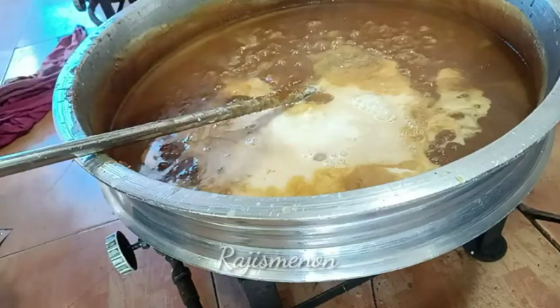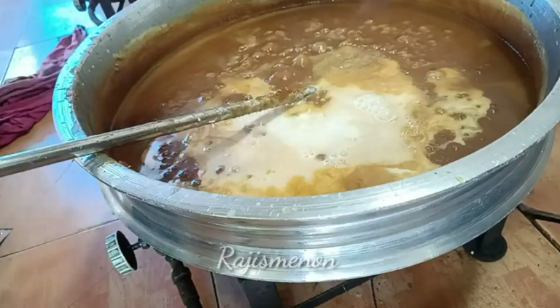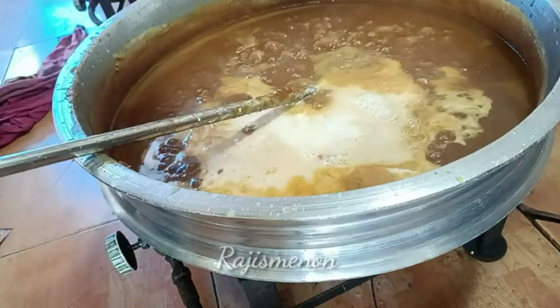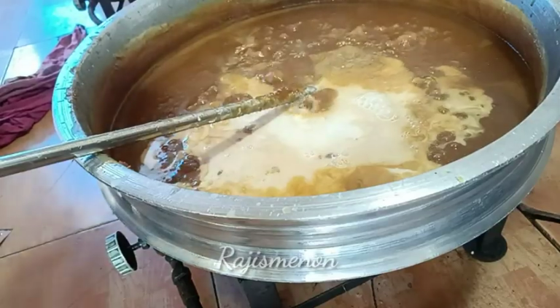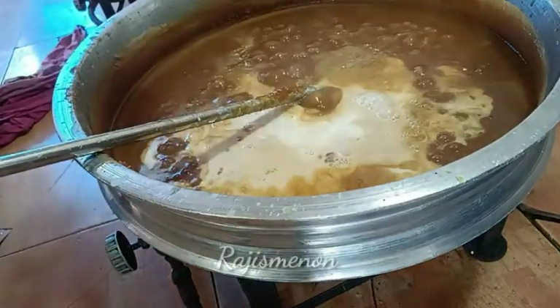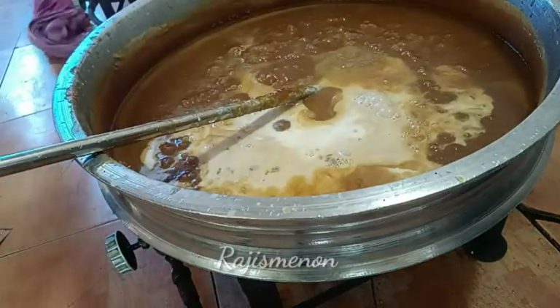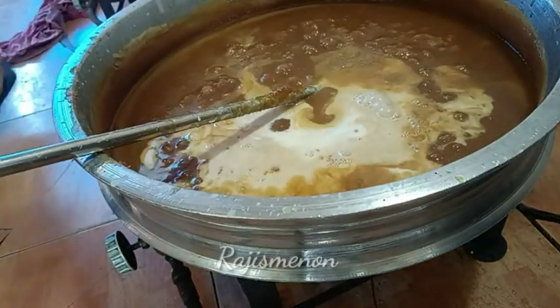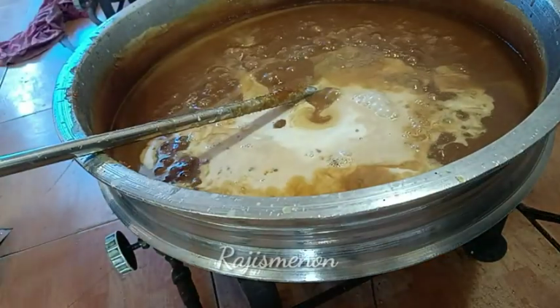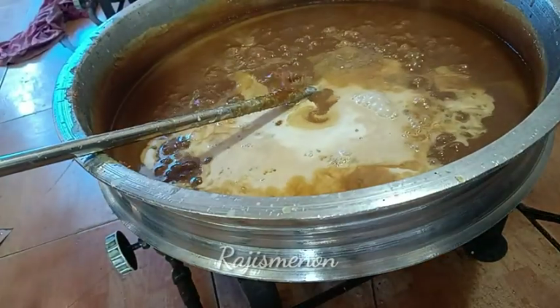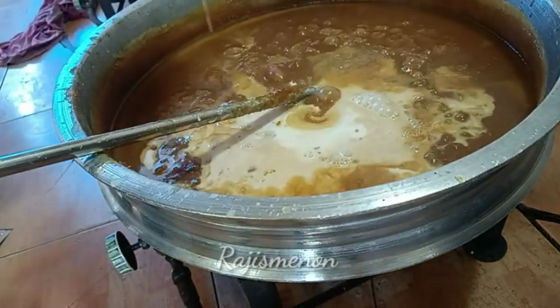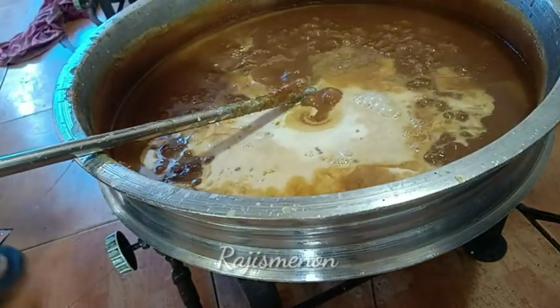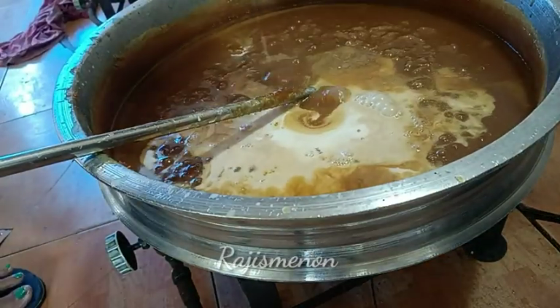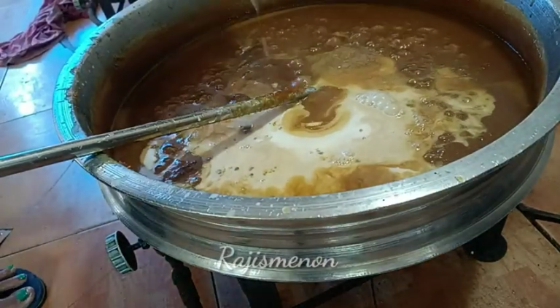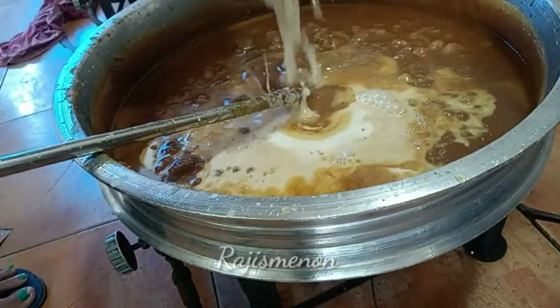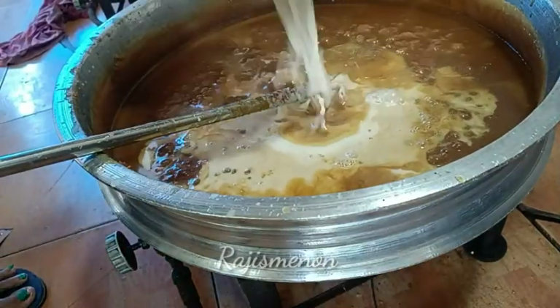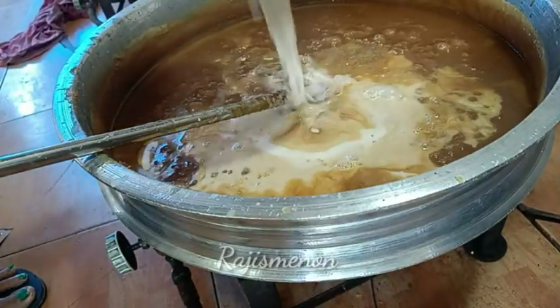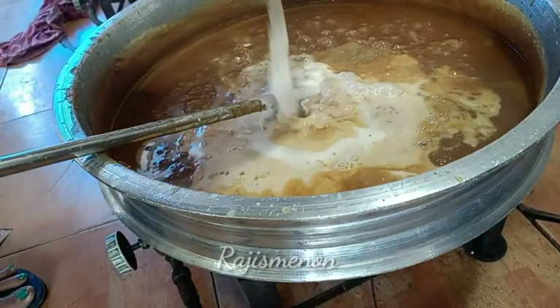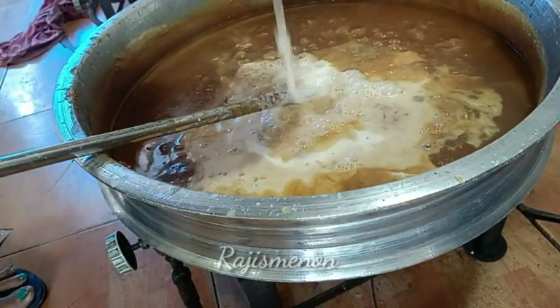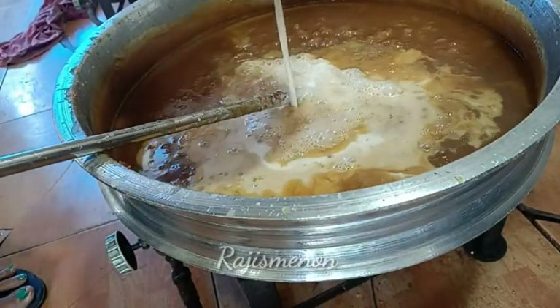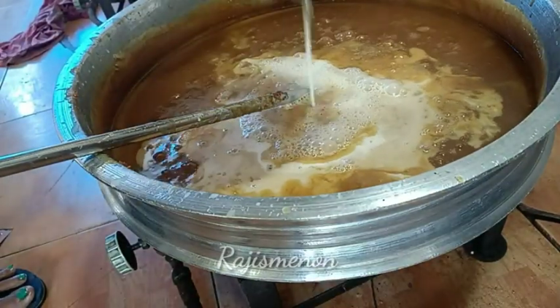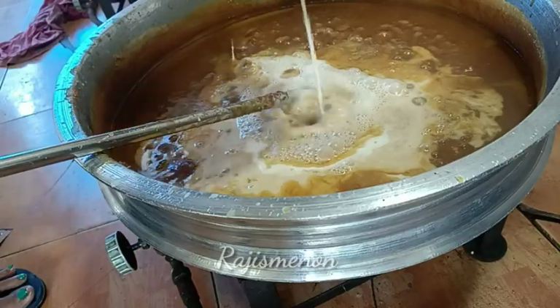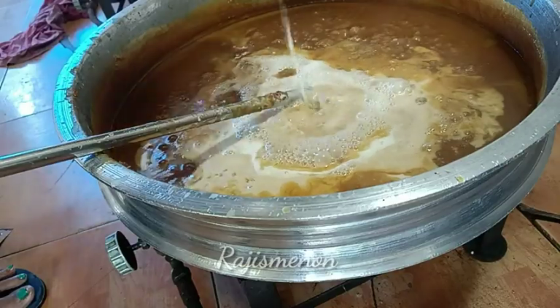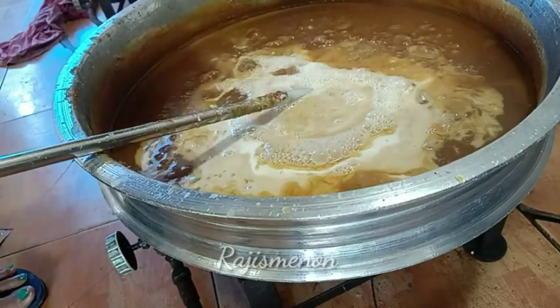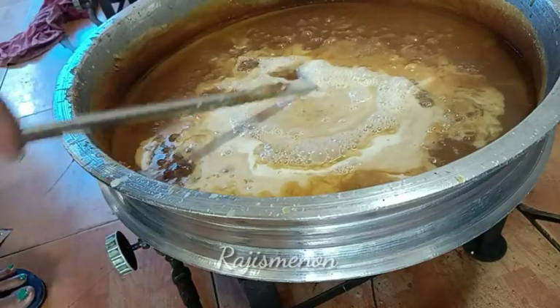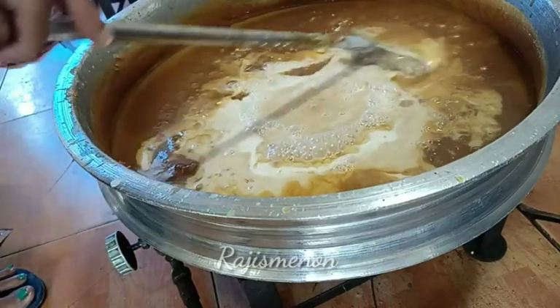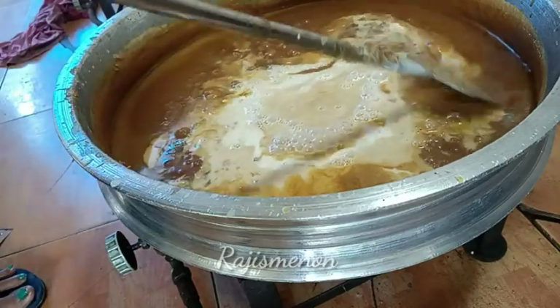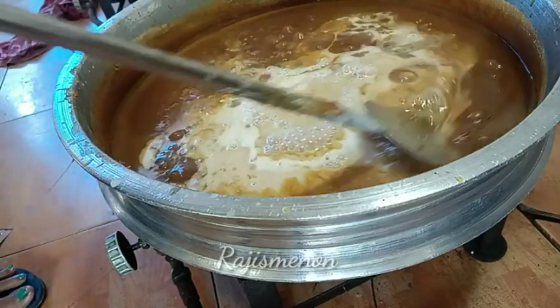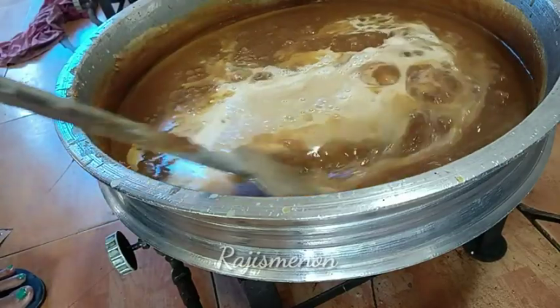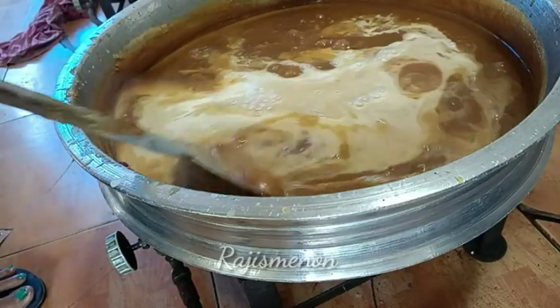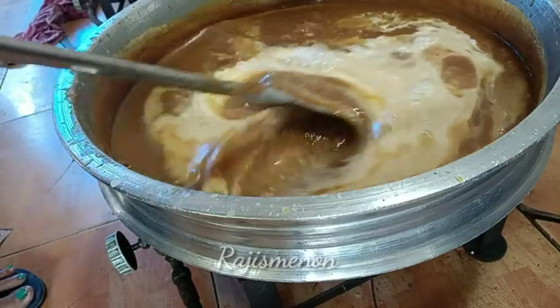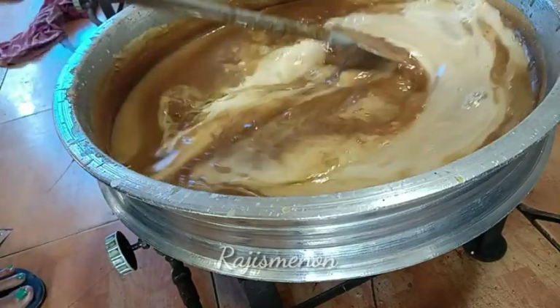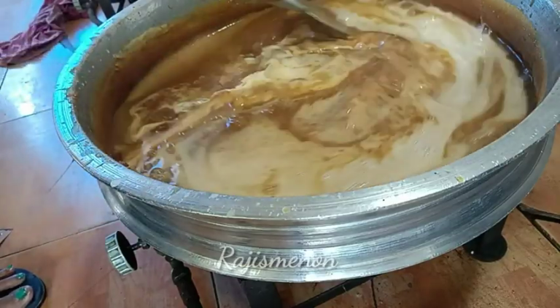Hello everyone! Welcome to today's video. Welcome to Krithi Maya. This is the recipe for our first meal.